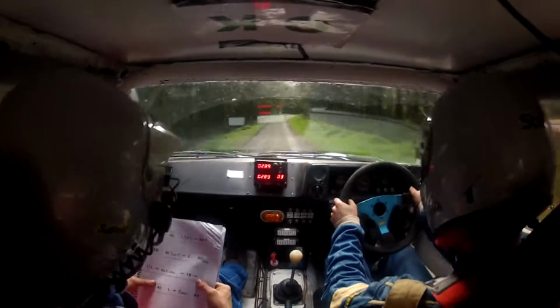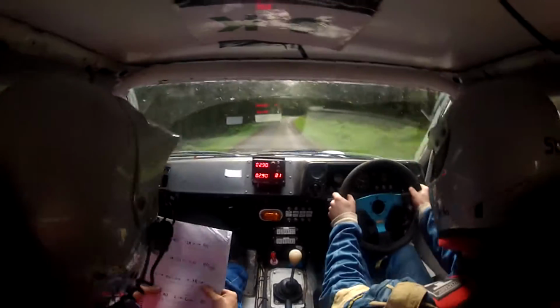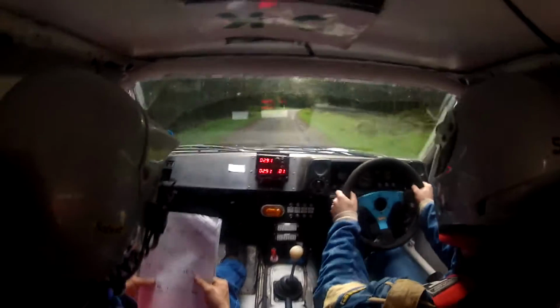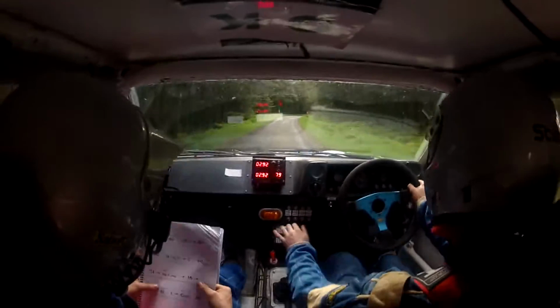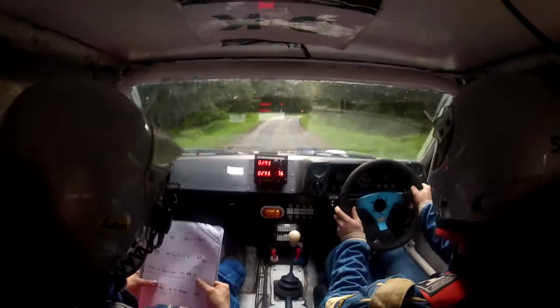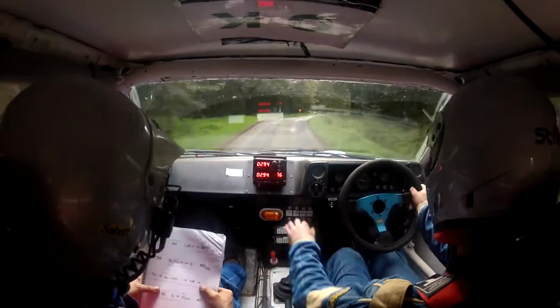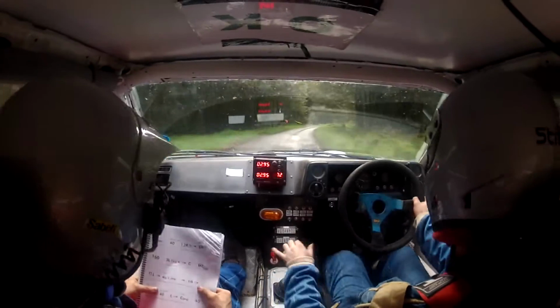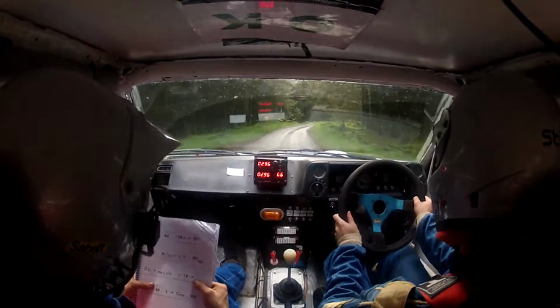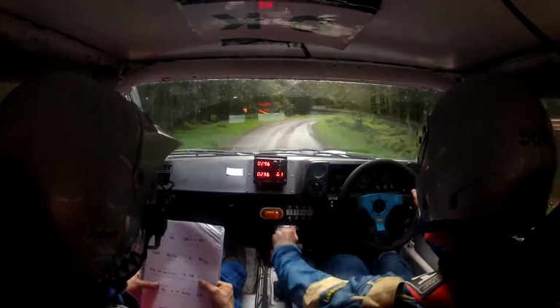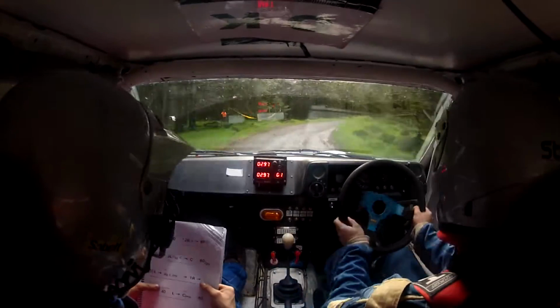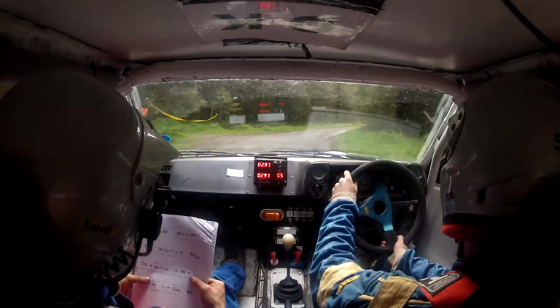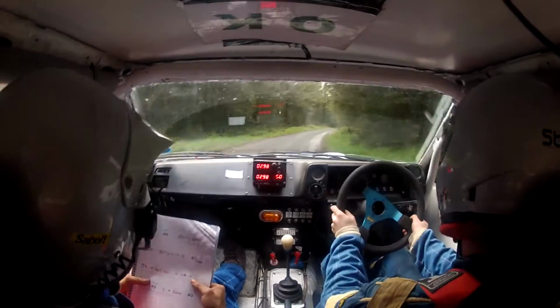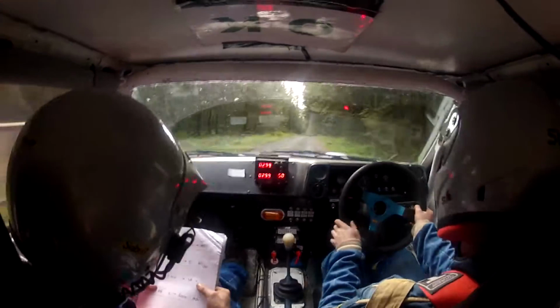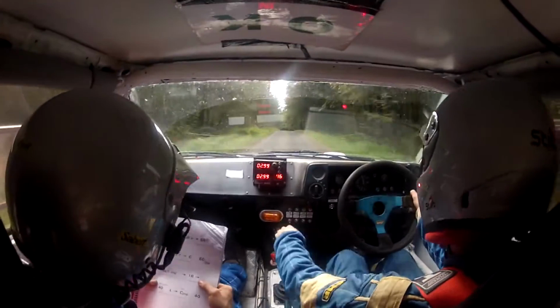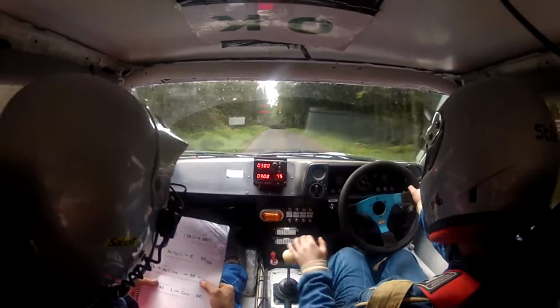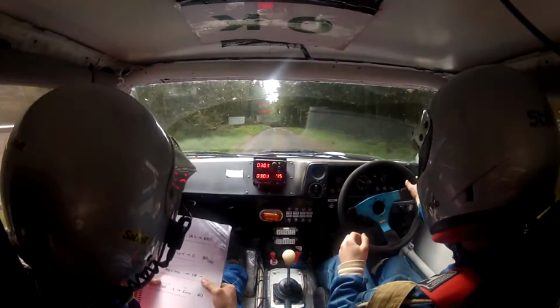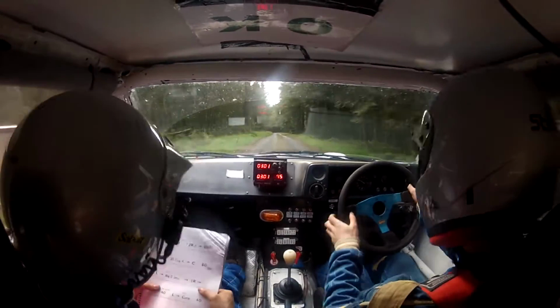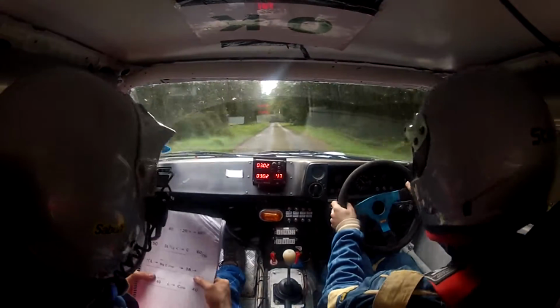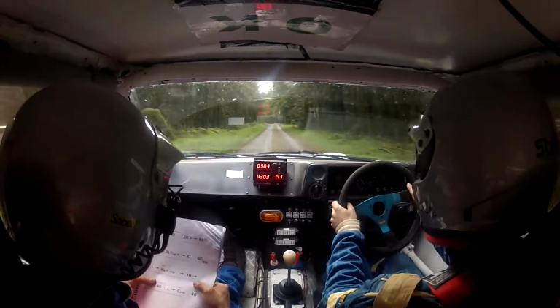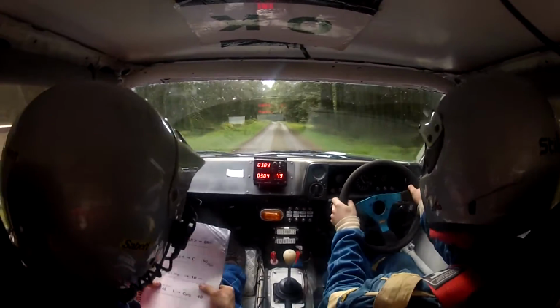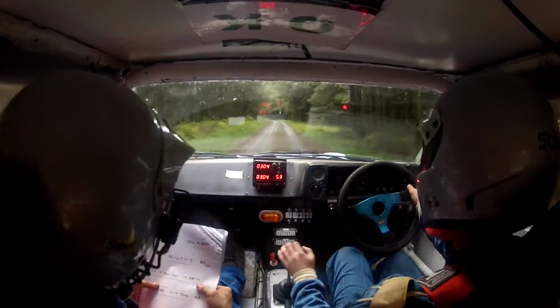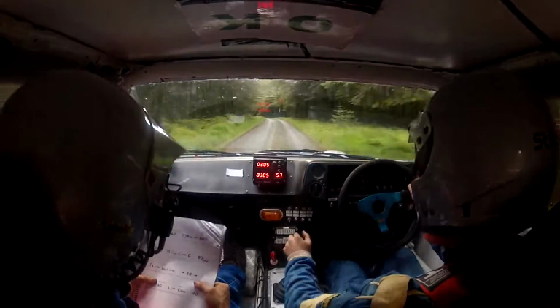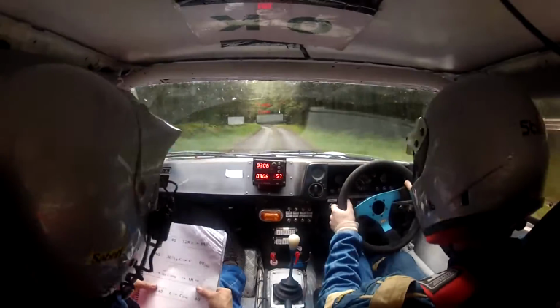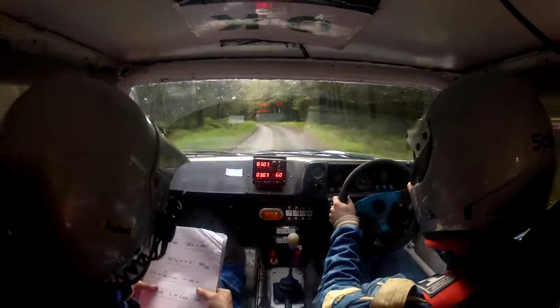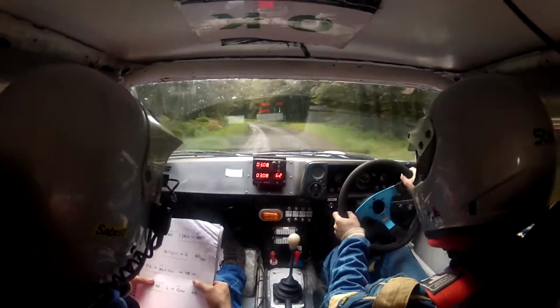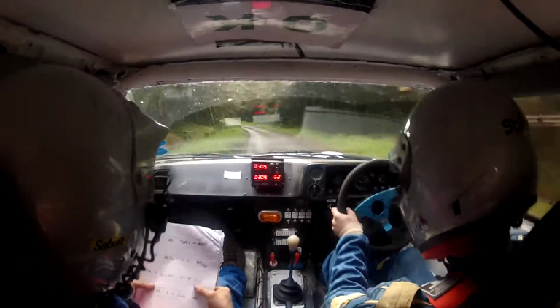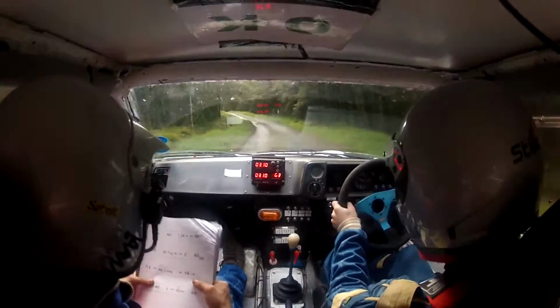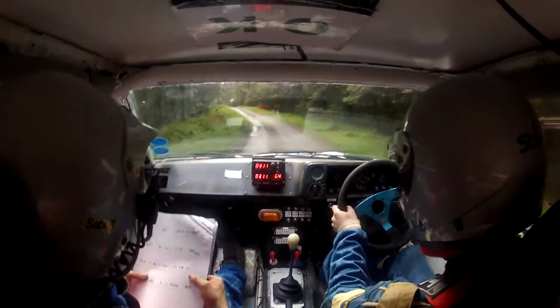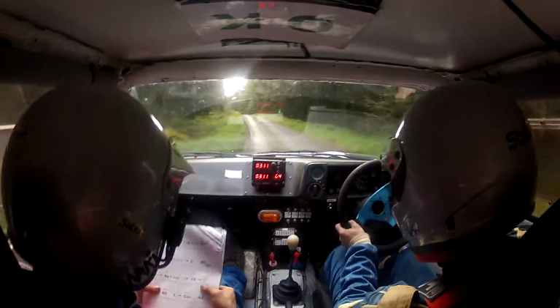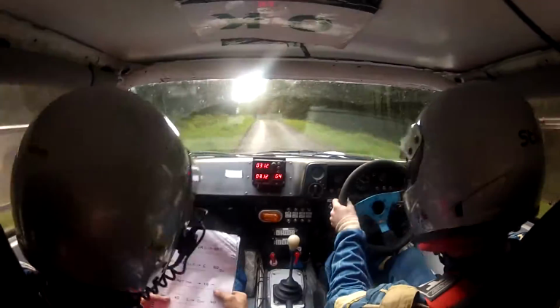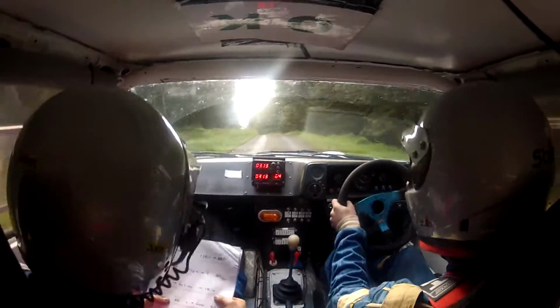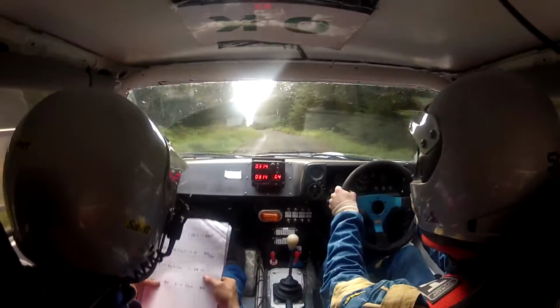Don't cut. 150, three left, open zone, and tight, in the crest. 60, over dip, caution left.